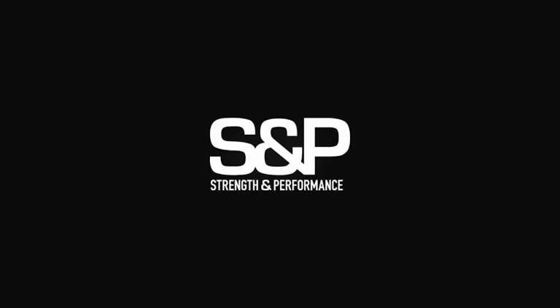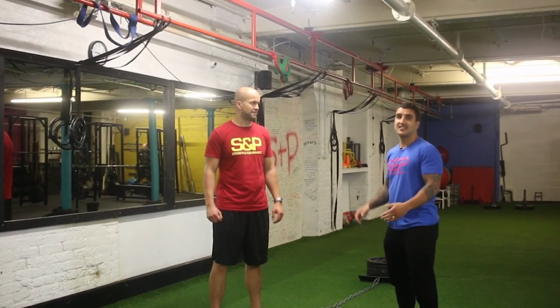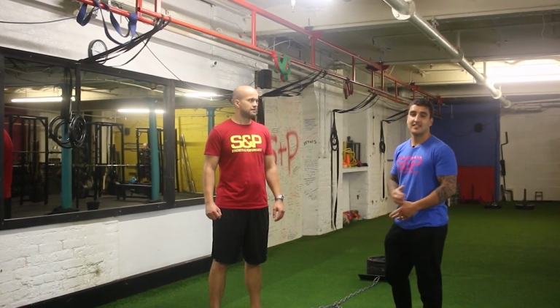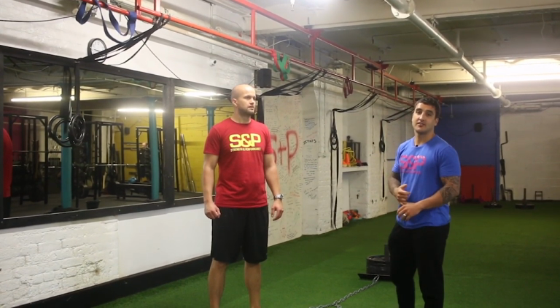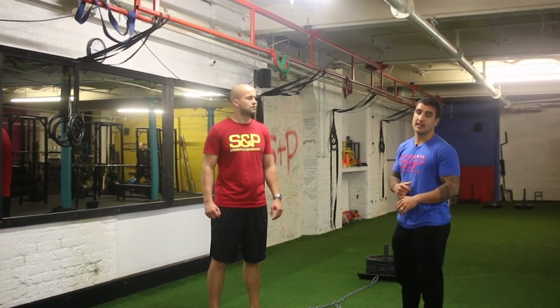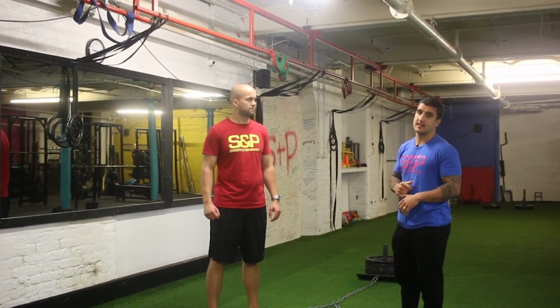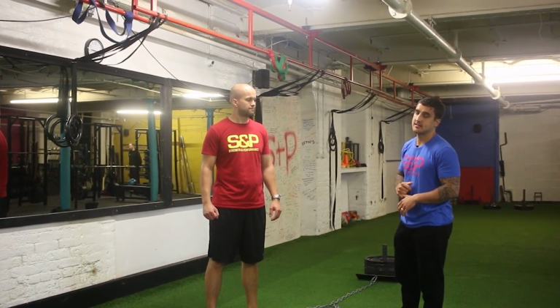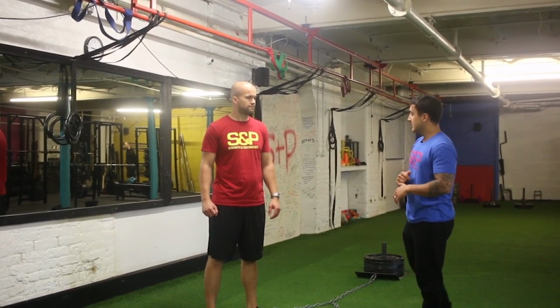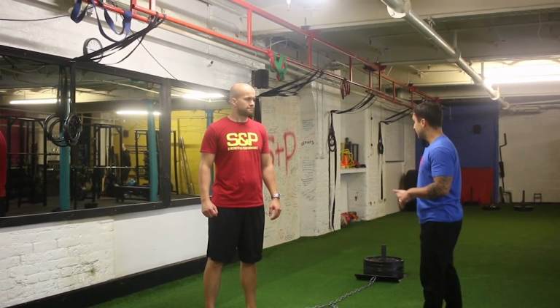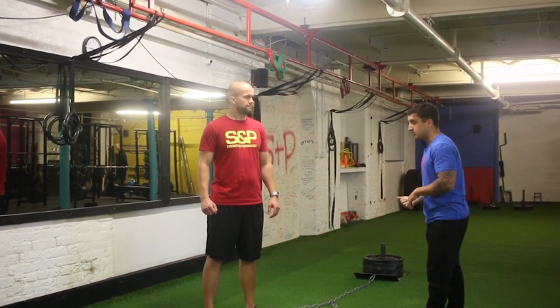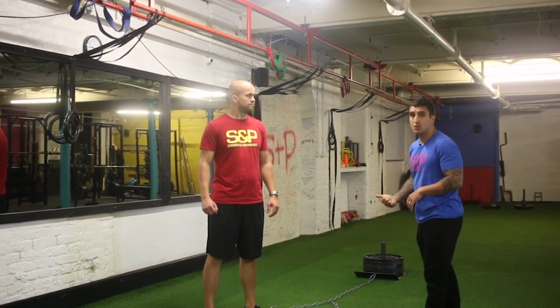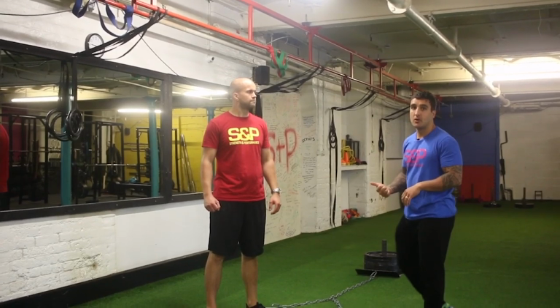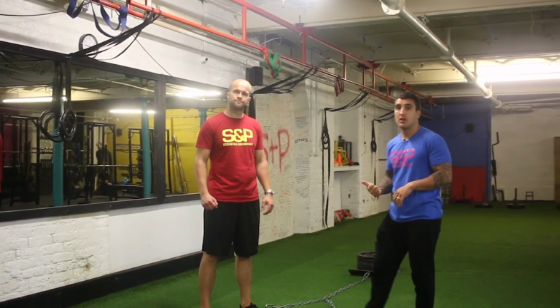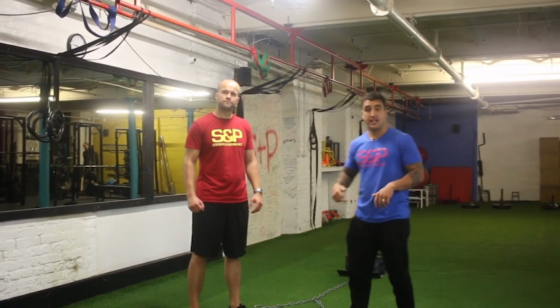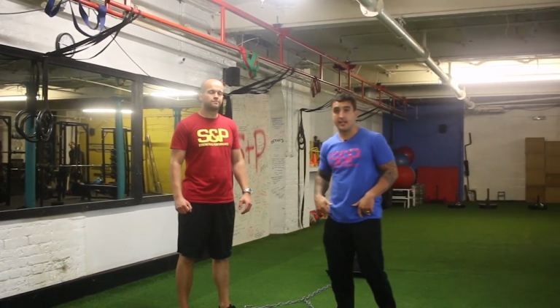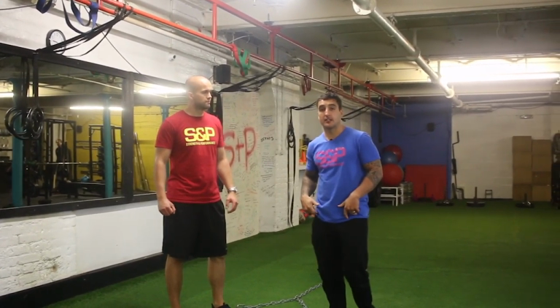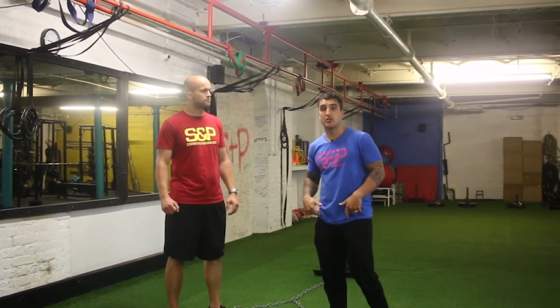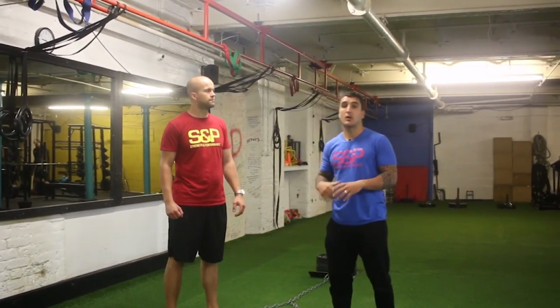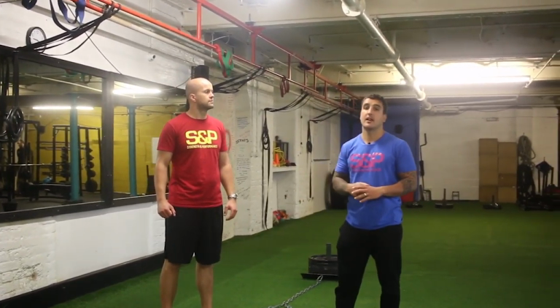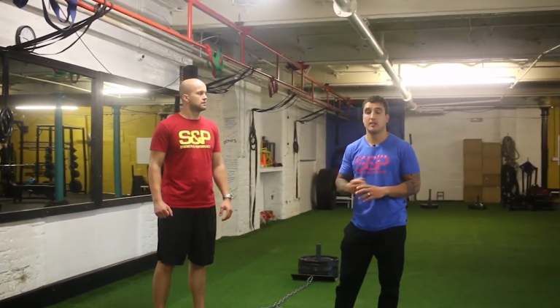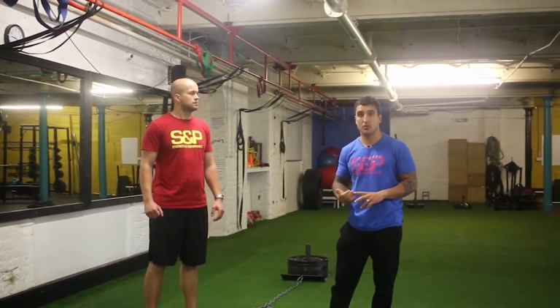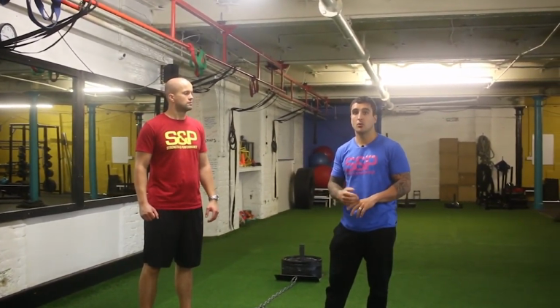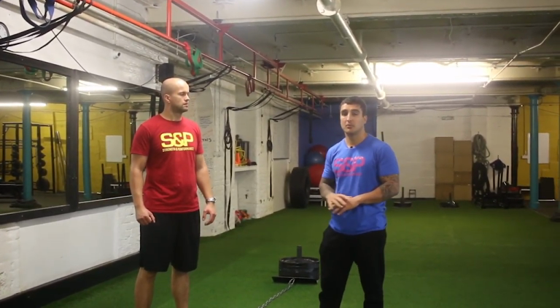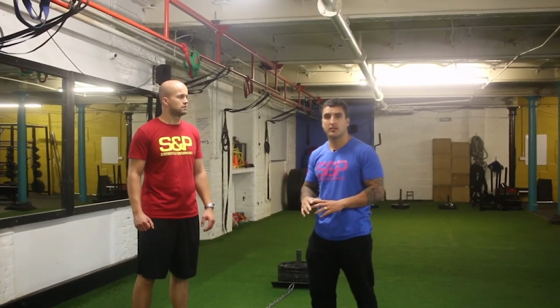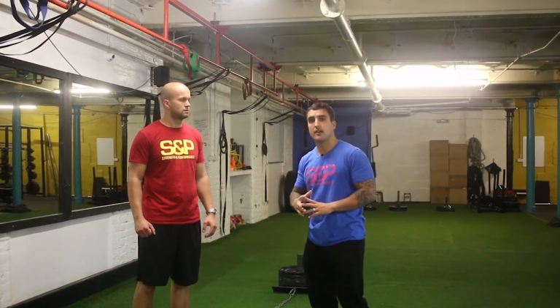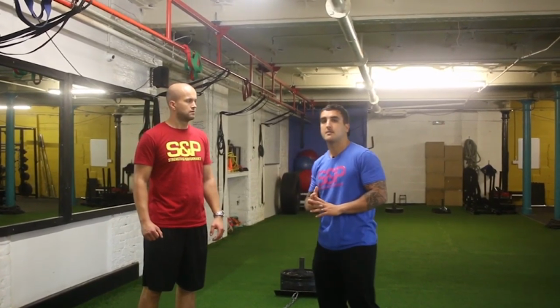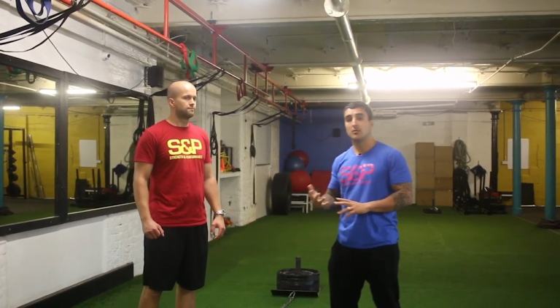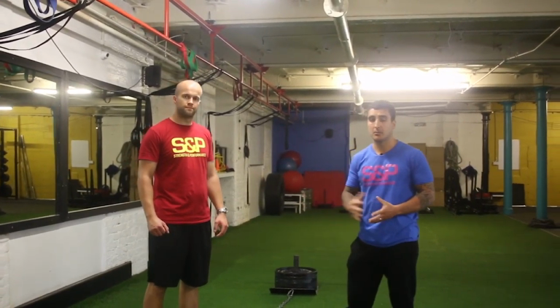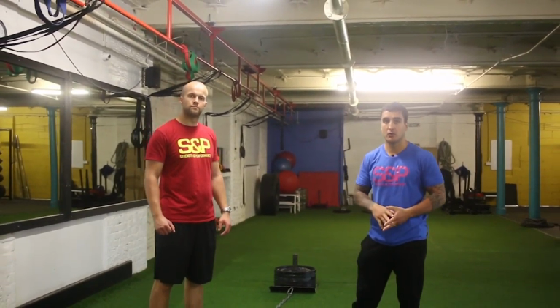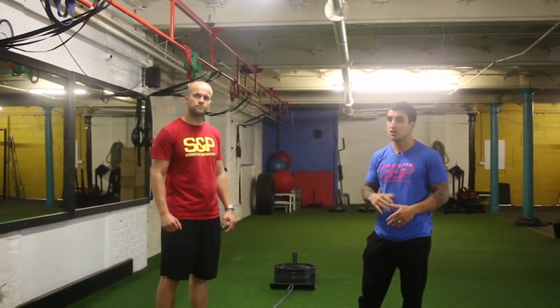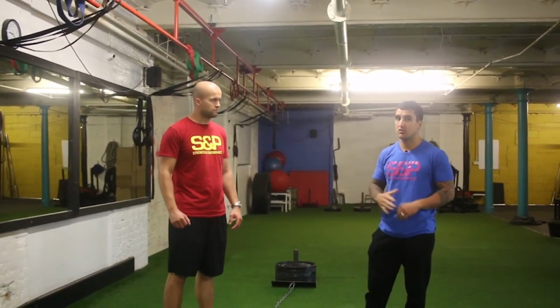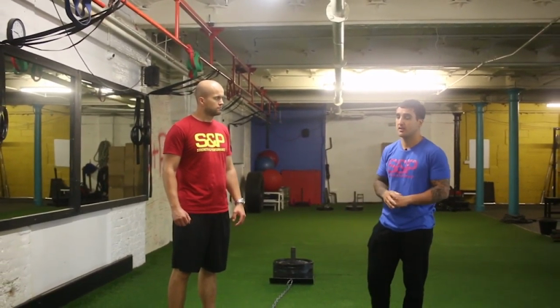Hey guys, this is the forward sled exercise. Sleds are a great tool for hitting the legs hard without having that eccentric loading, so DOMS-wise, in terms of muscle soreness, you shouldn't get too much of it.